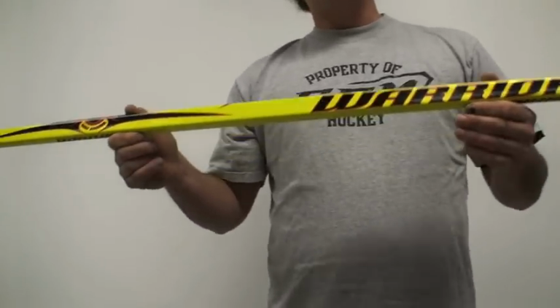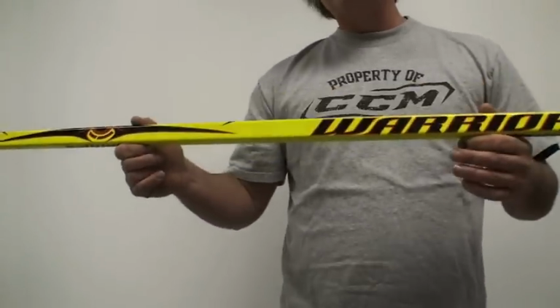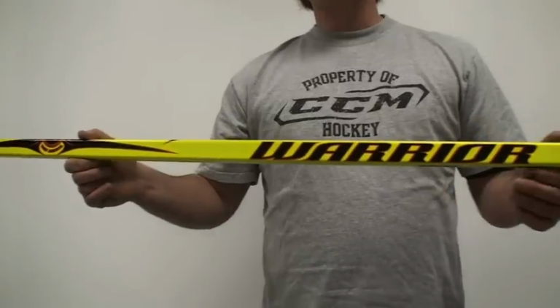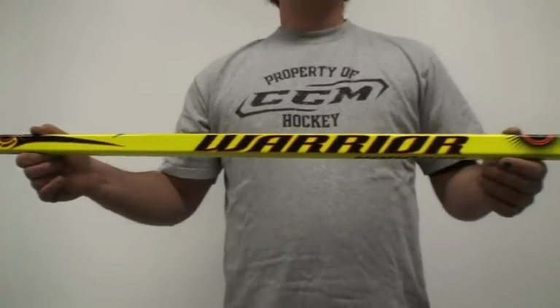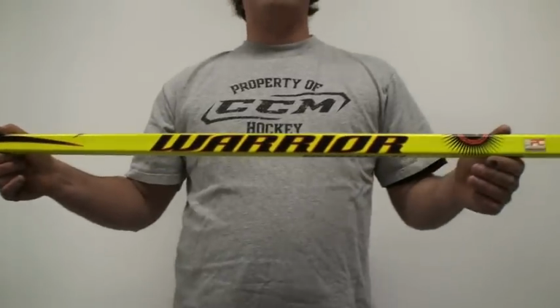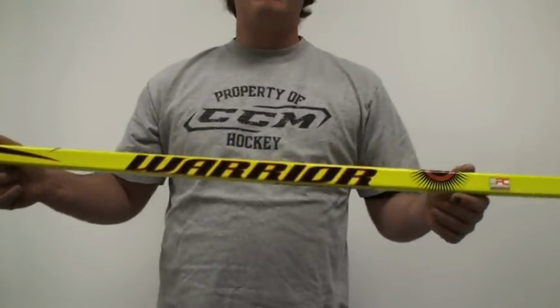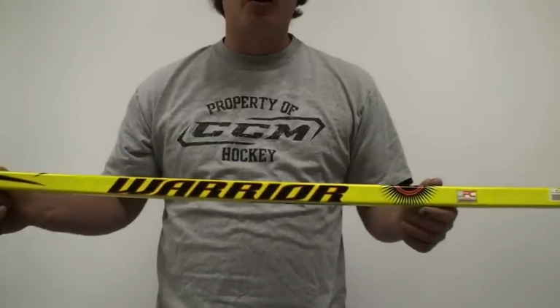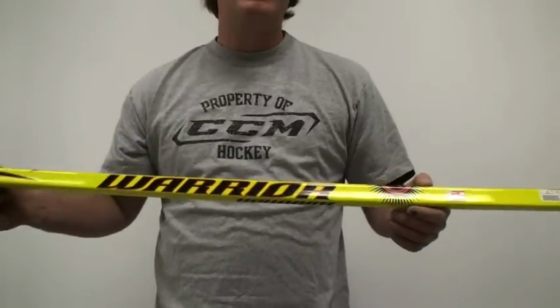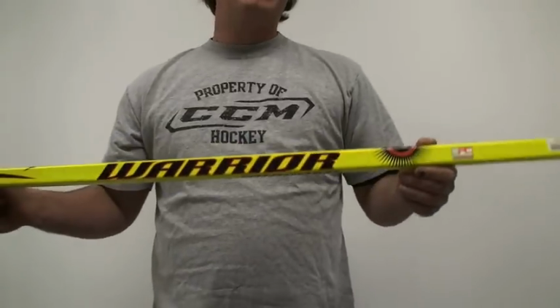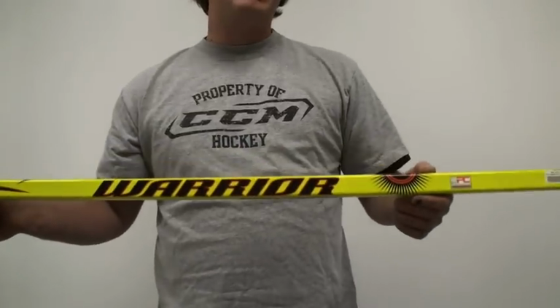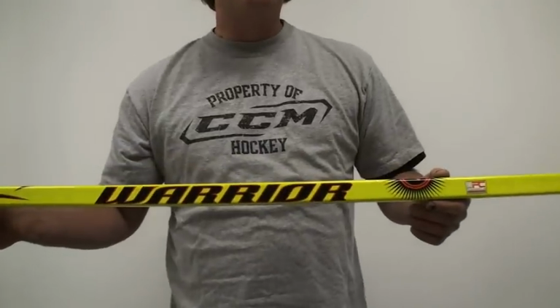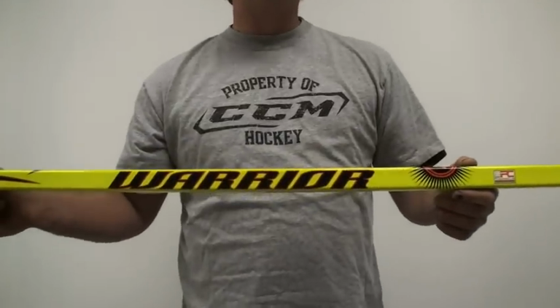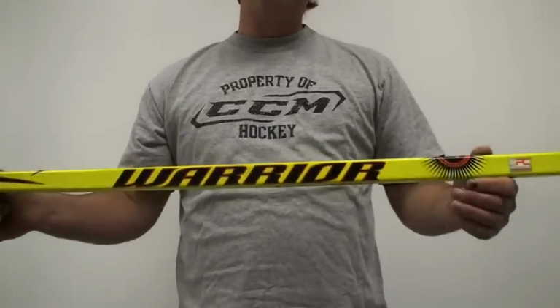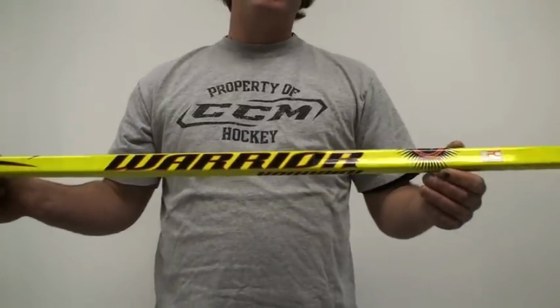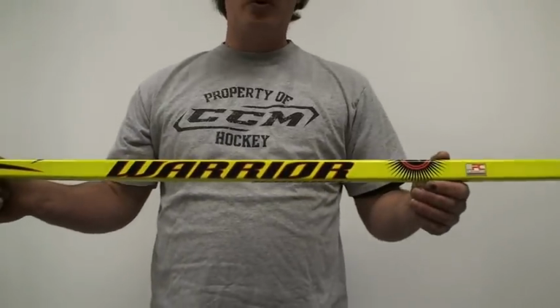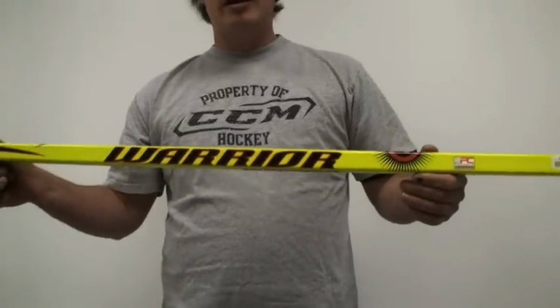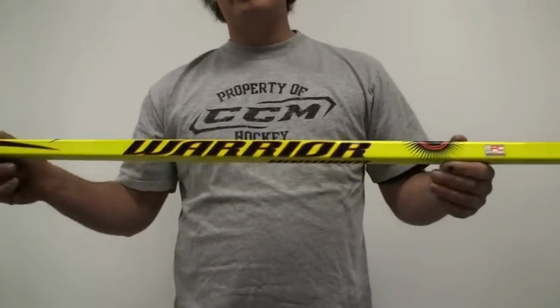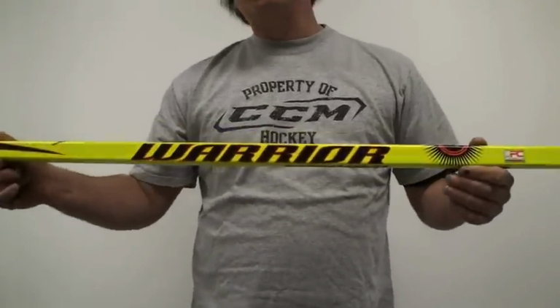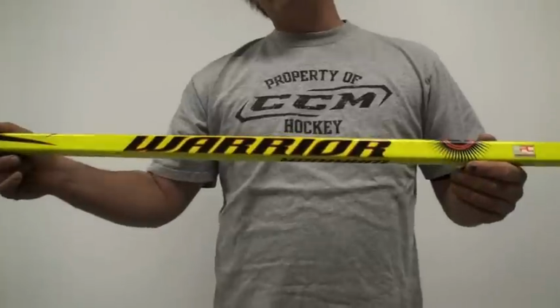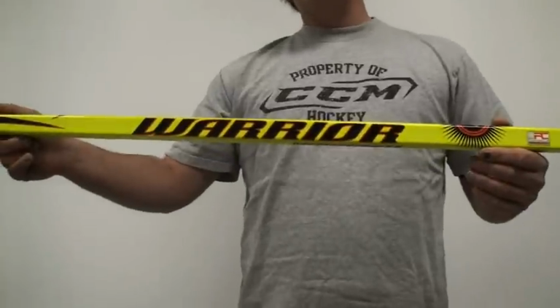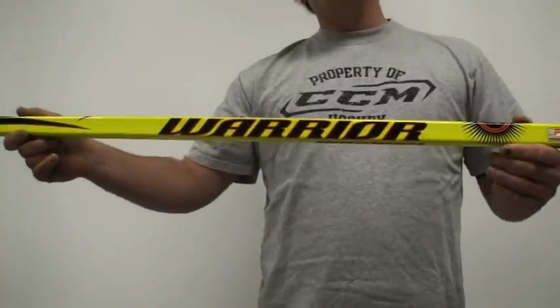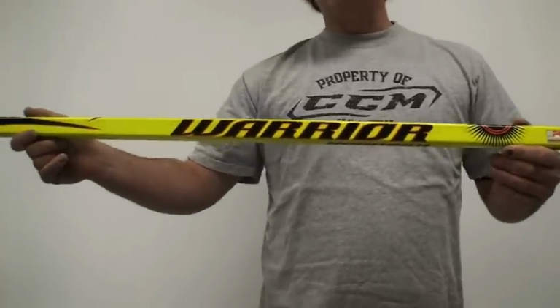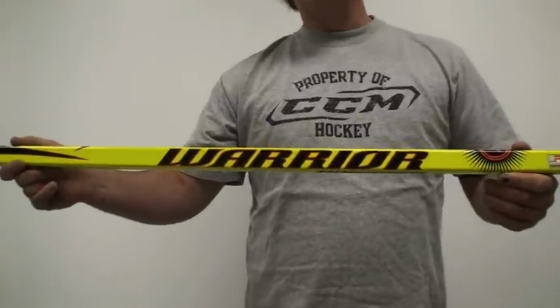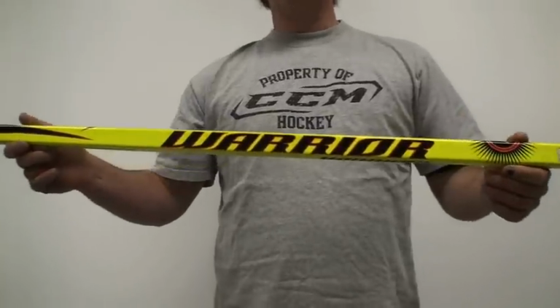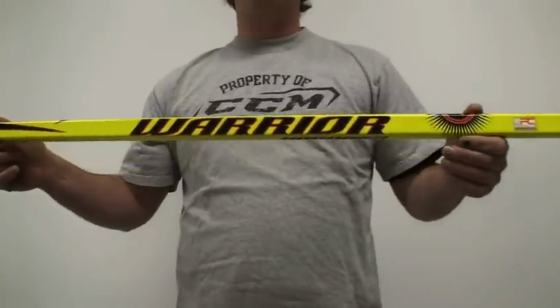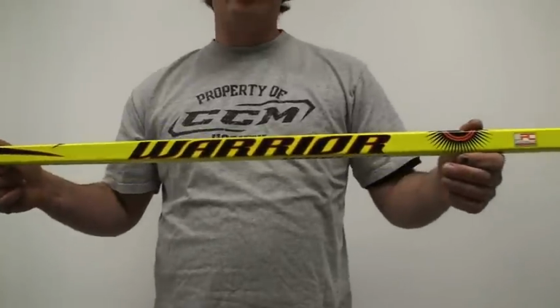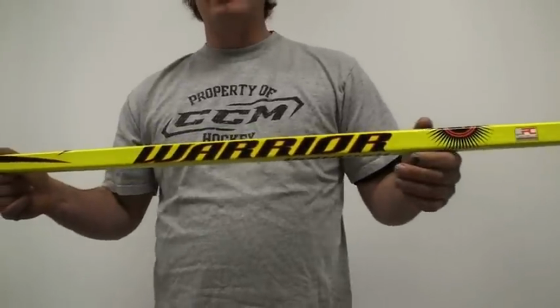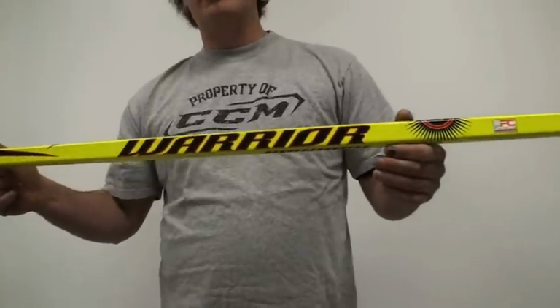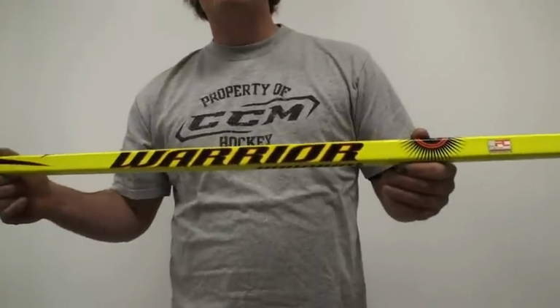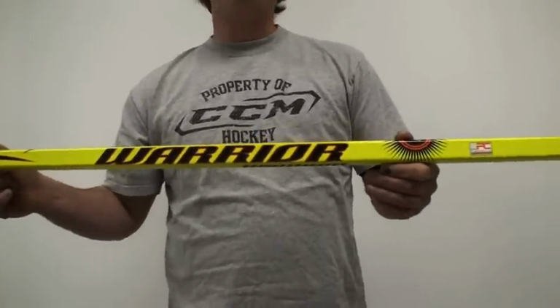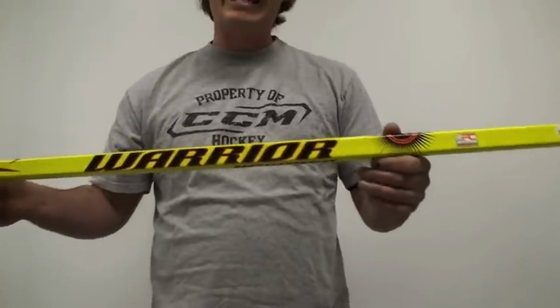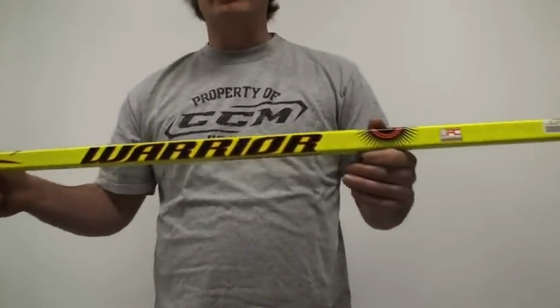The bad part about this stick is if you have a younger player, you really can't get them a Warrior because it does not come in a youth size, and you don't want to put them in a junior stick when they should be in a youth stick — youth being like eight and under.